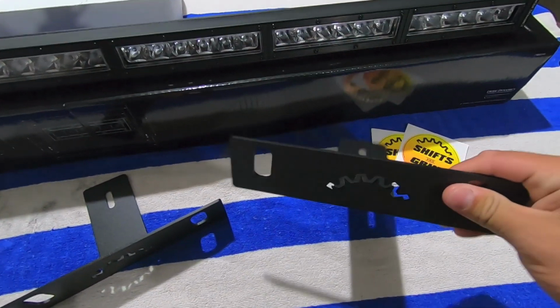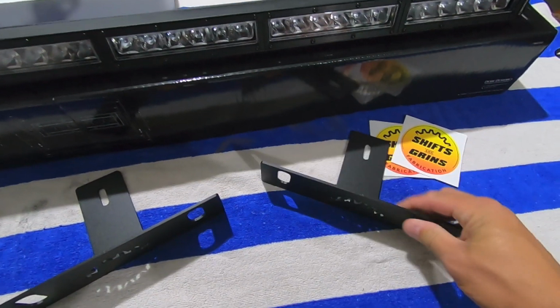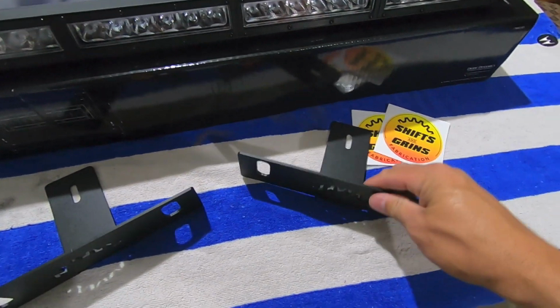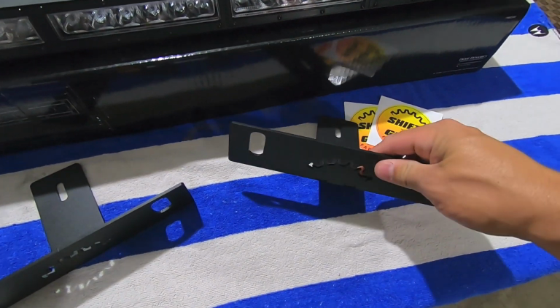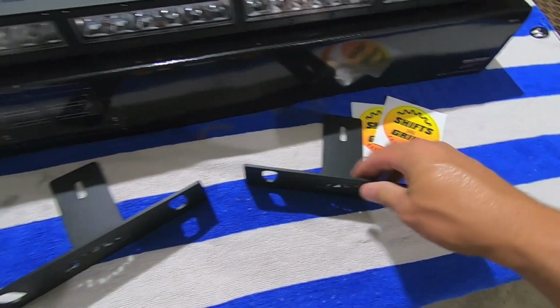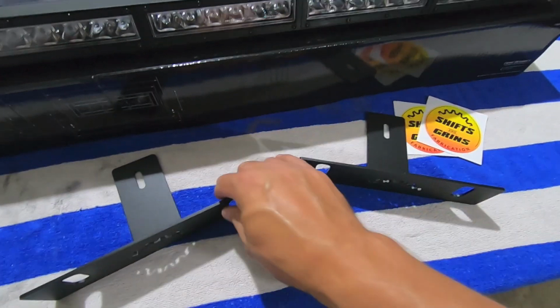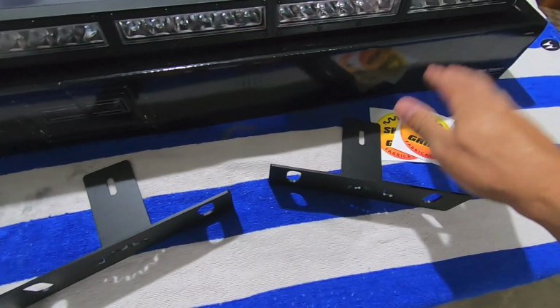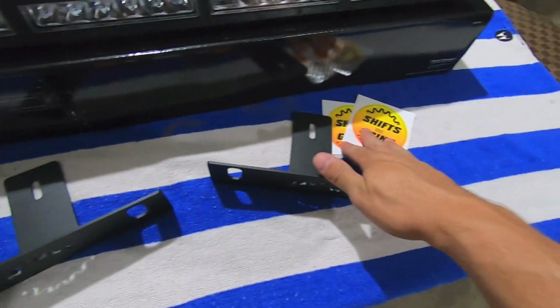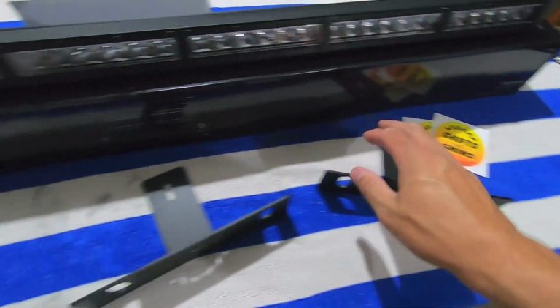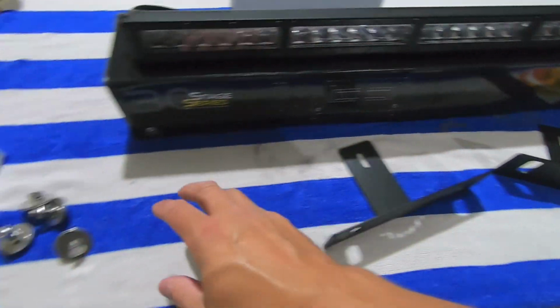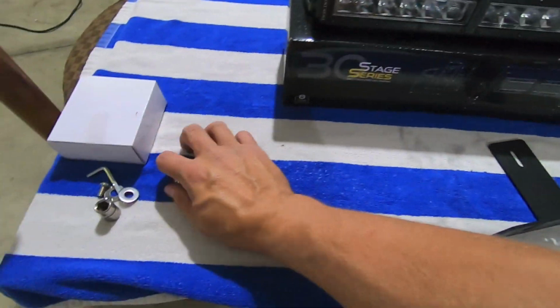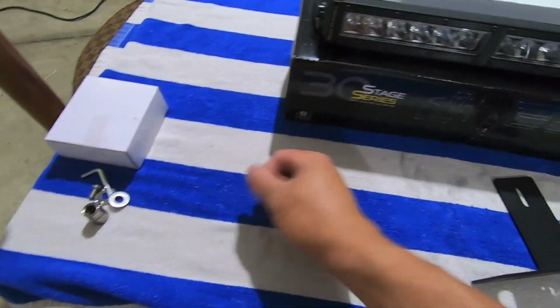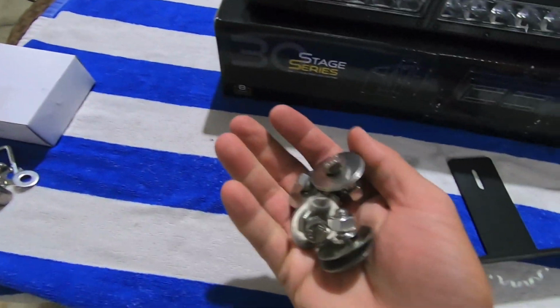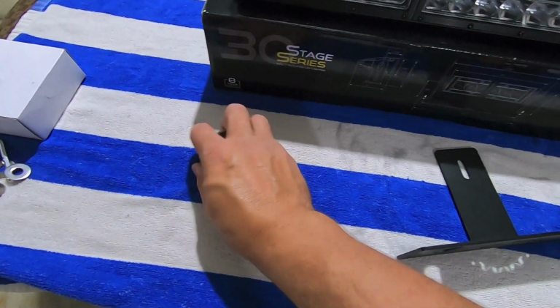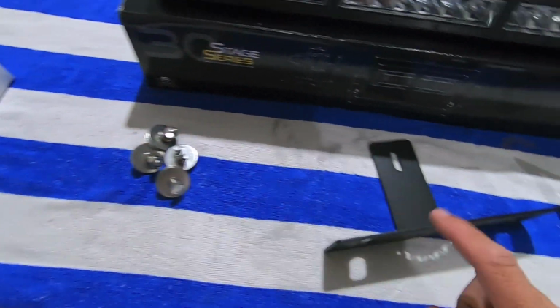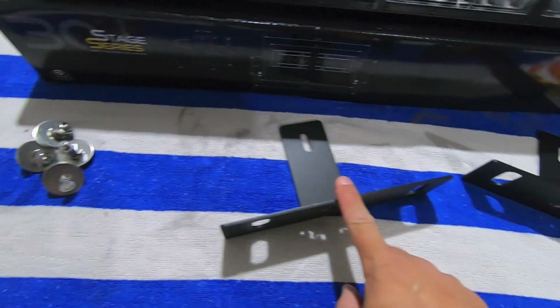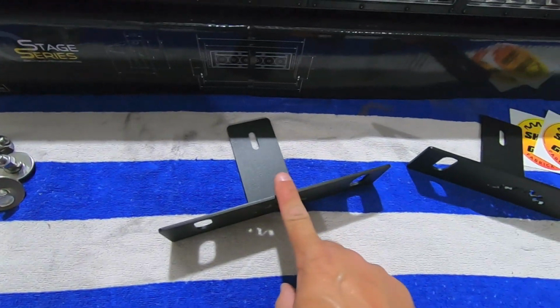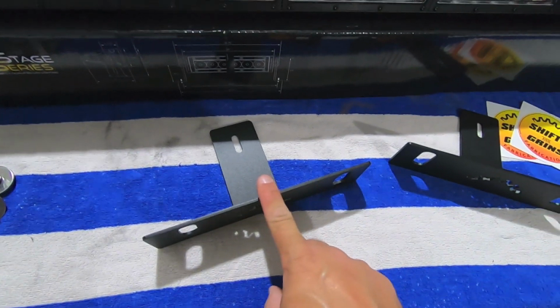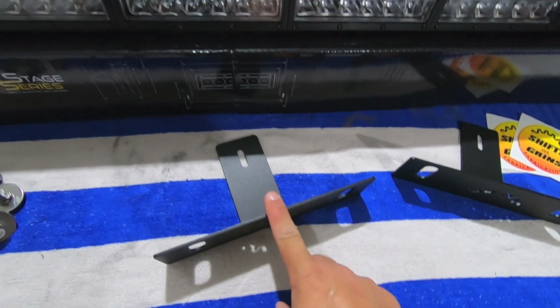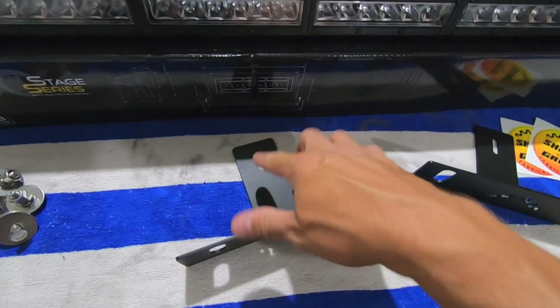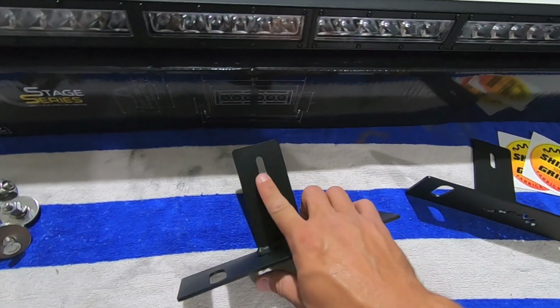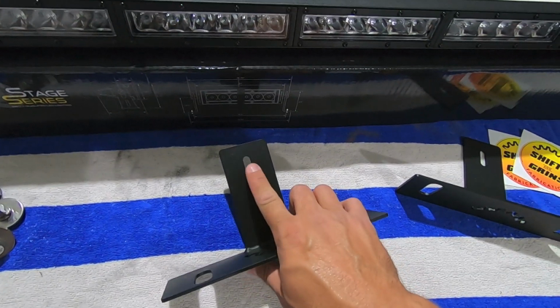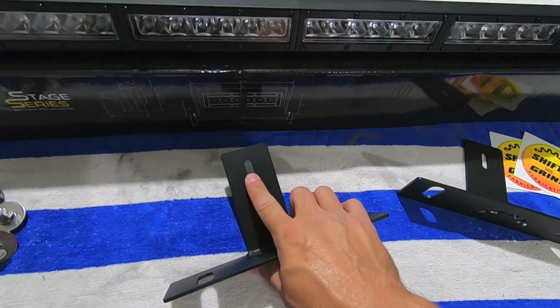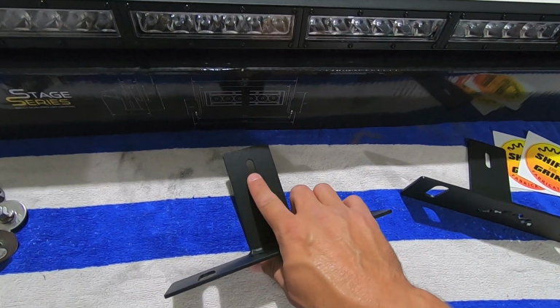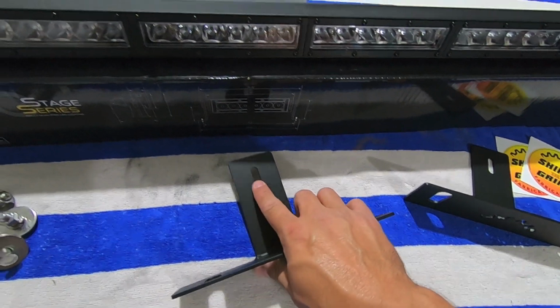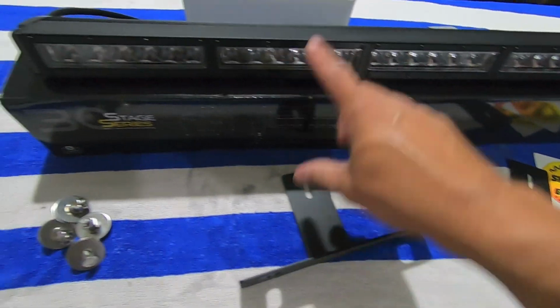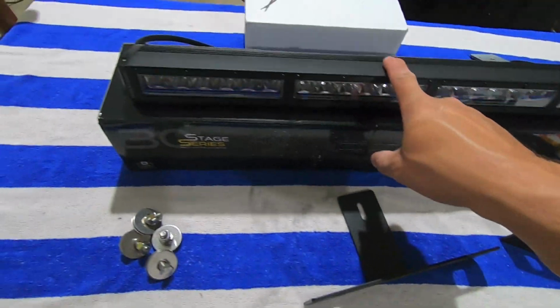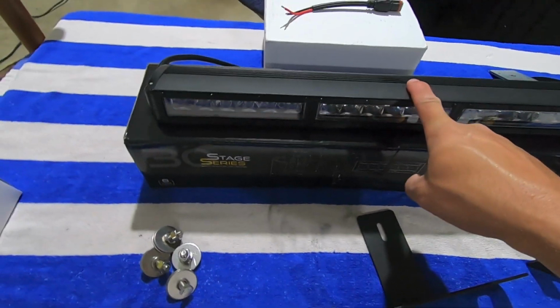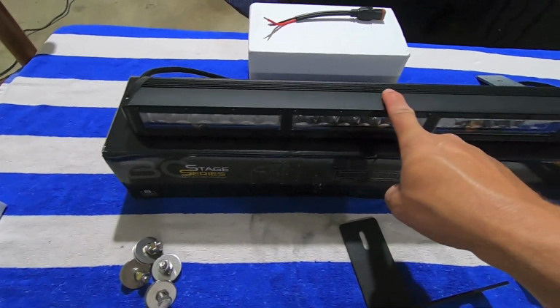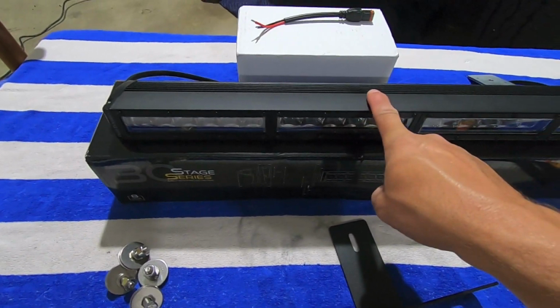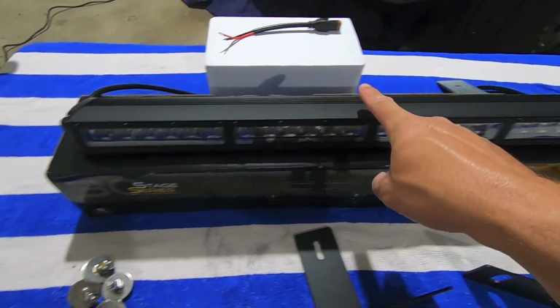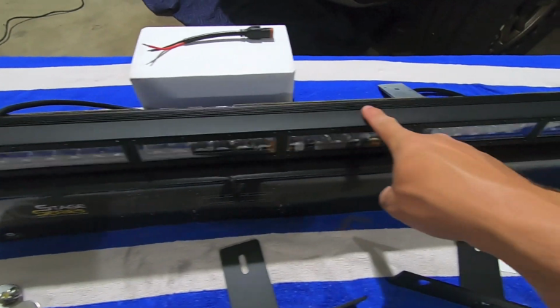You get the brackets from Shifts & Grind, some stickers, and then the hardware. The hardware here is to mount these up underneath the truck, and as far as hardware for mounting your light bar to the brackets, just go ahead and use the hardware that came with your light bar.